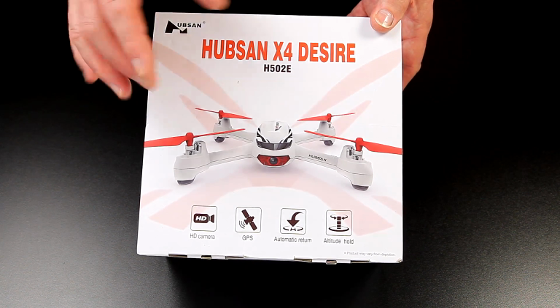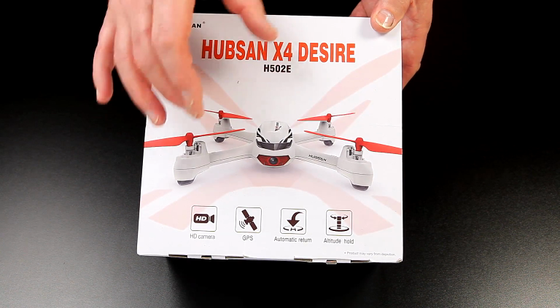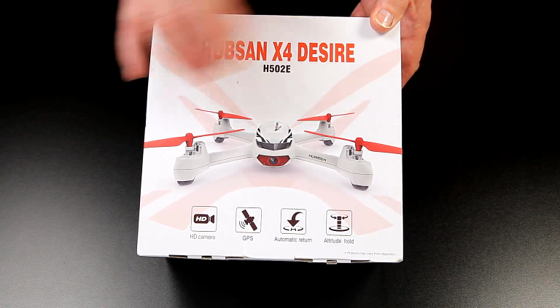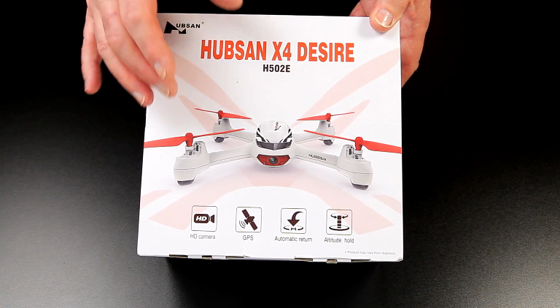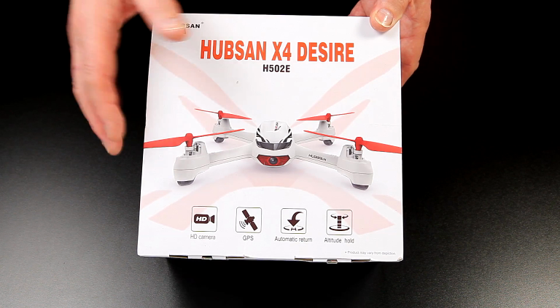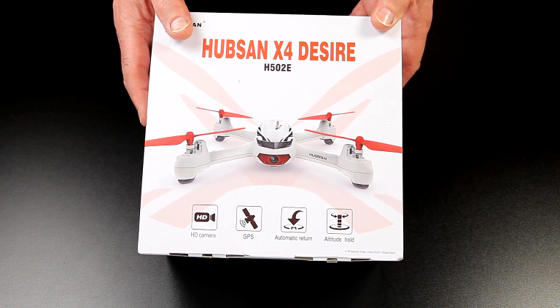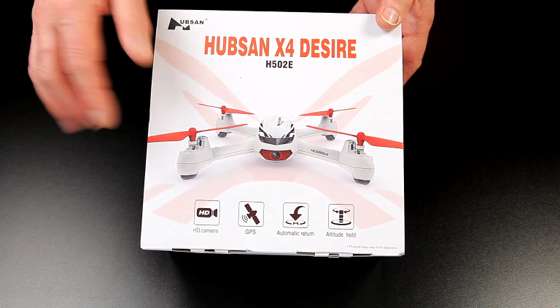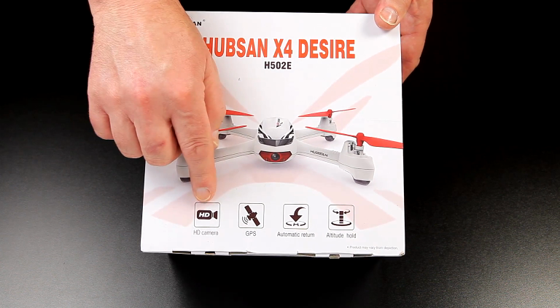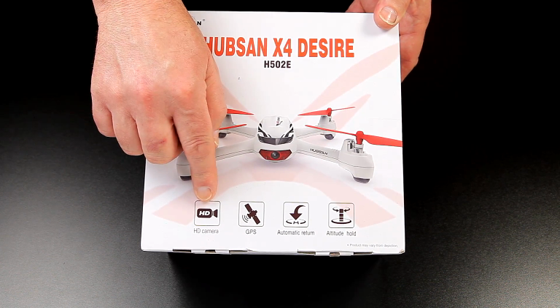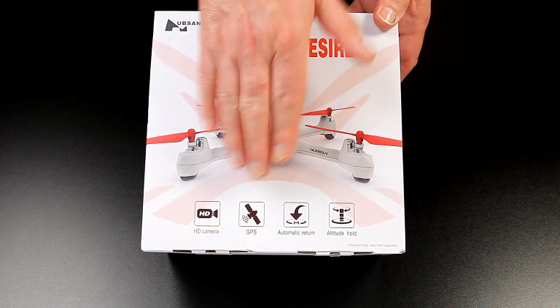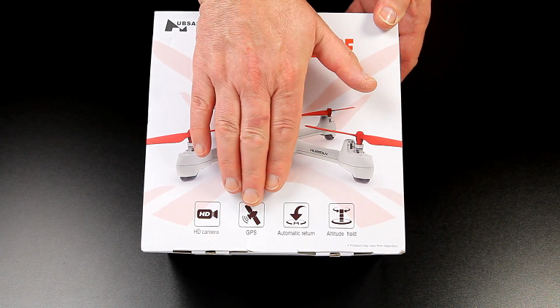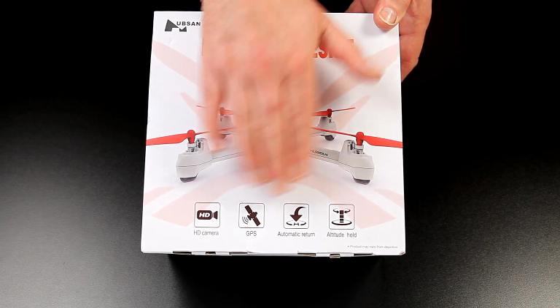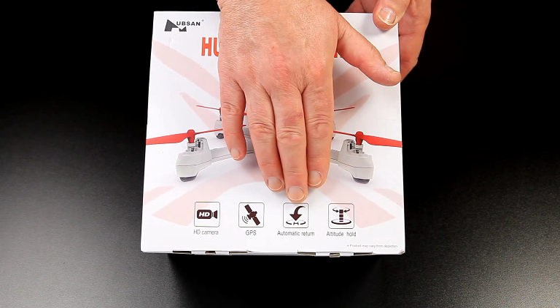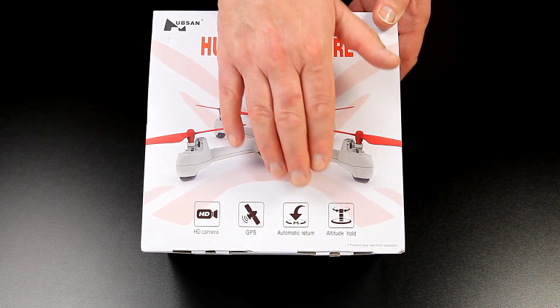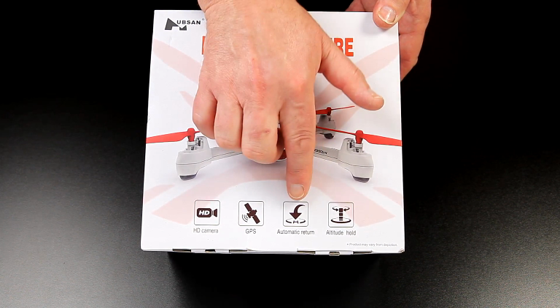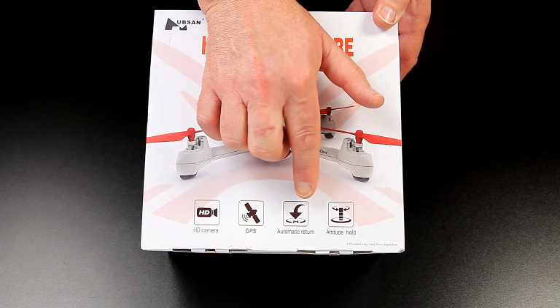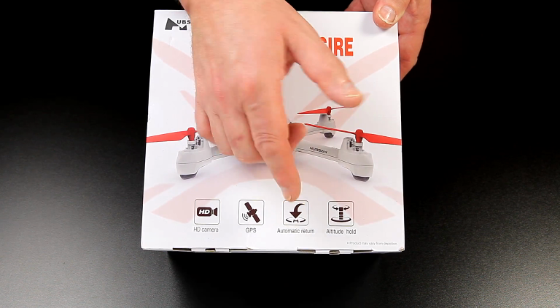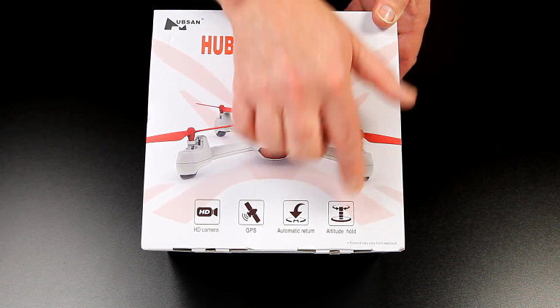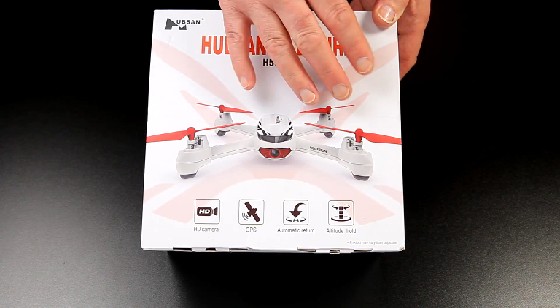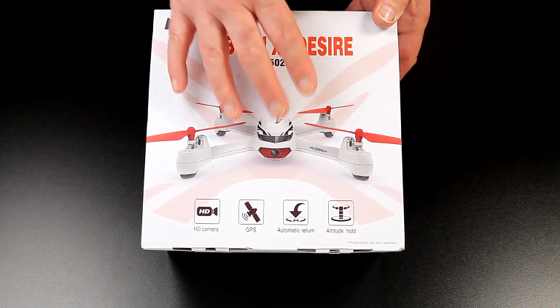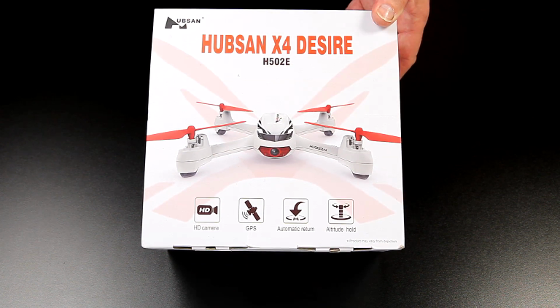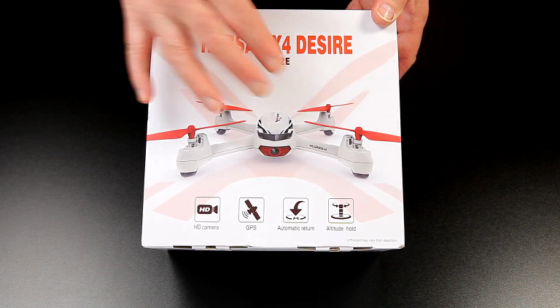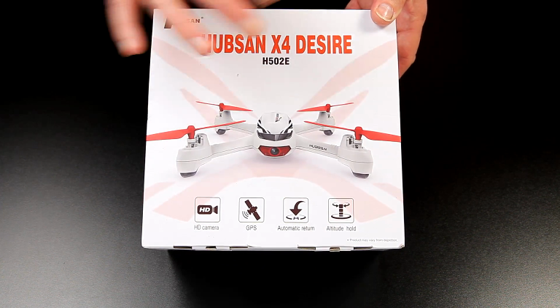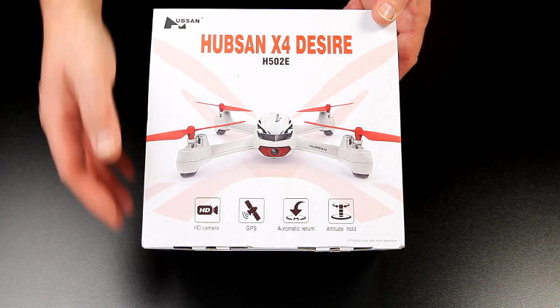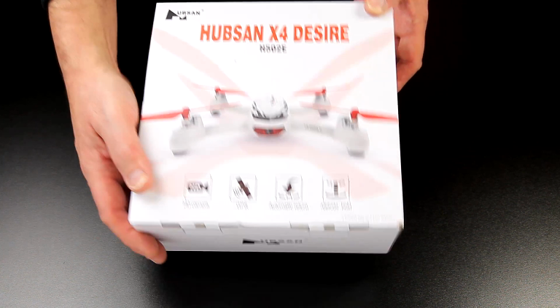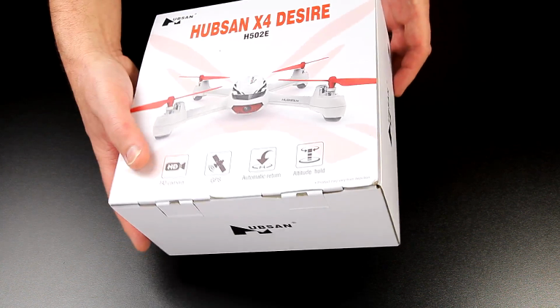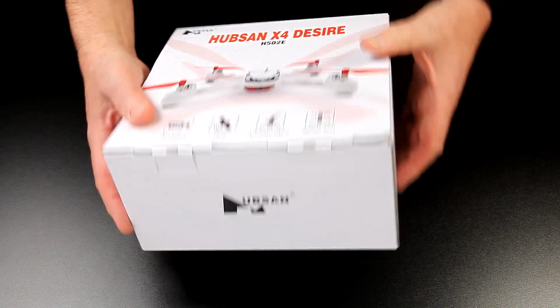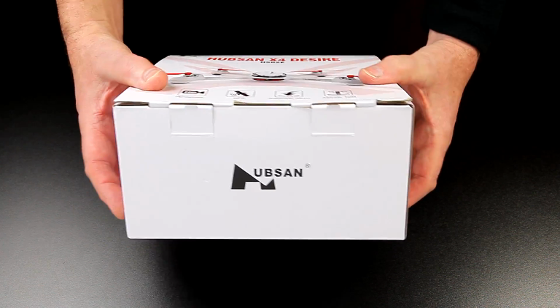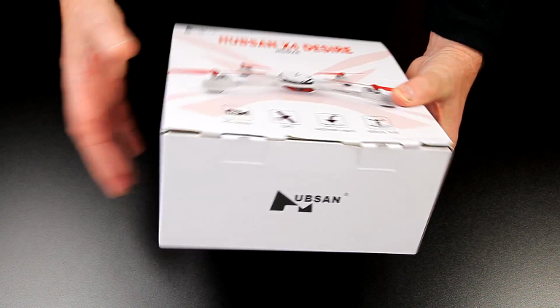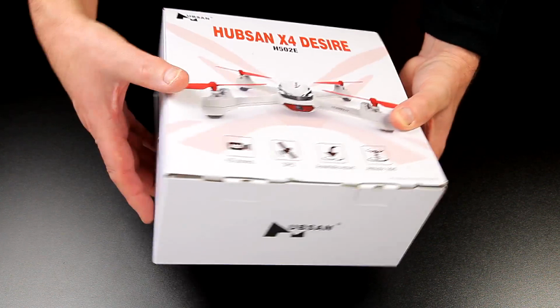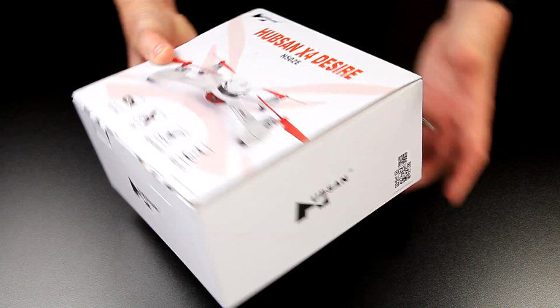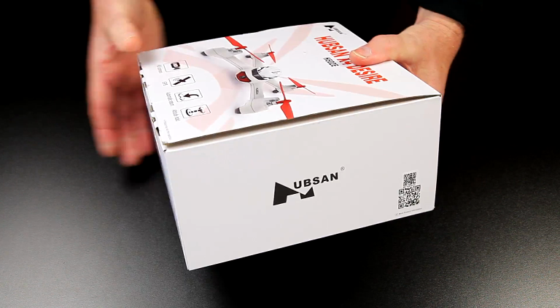This is going to be pitched right in the middle of those other two. It does come with an HD cam, GPS, automatic return to home, and altitude hold. I'm going to be really interested to see how this flies. They usually fly really well, so like I say it's got a lot to live up to.